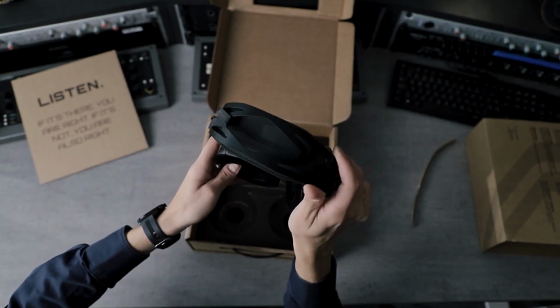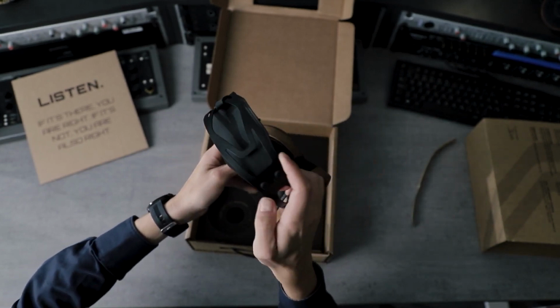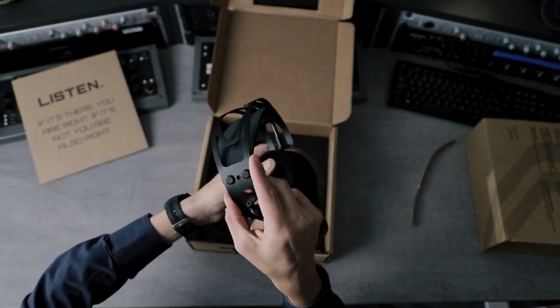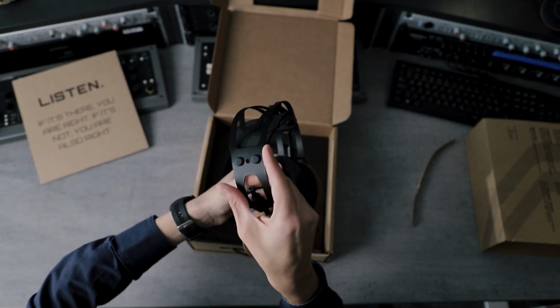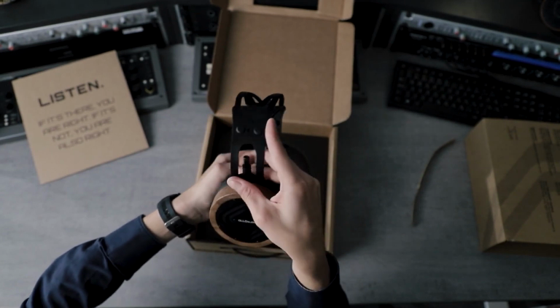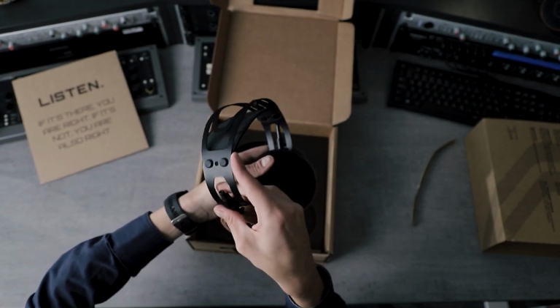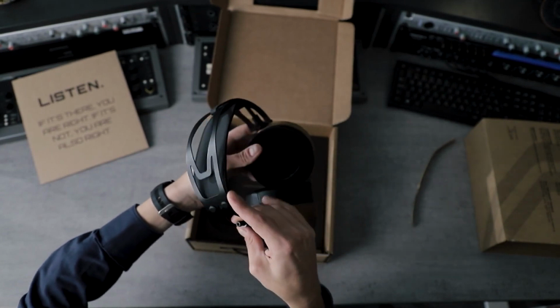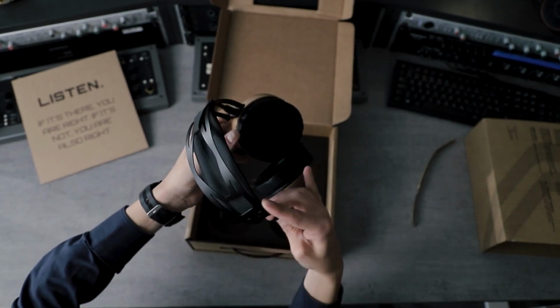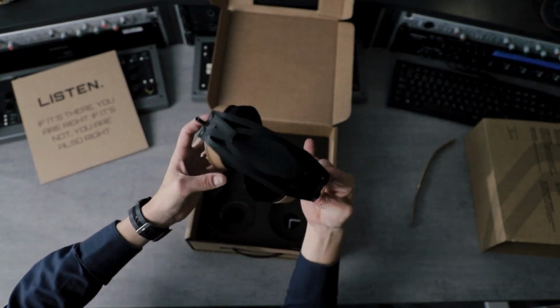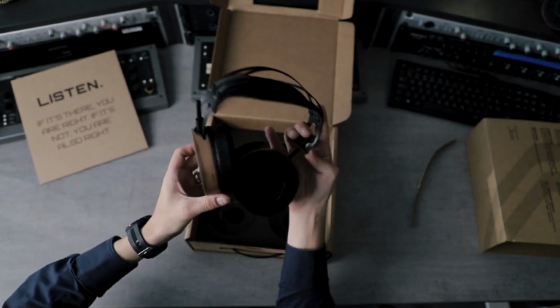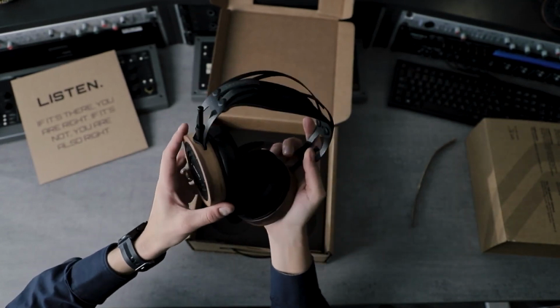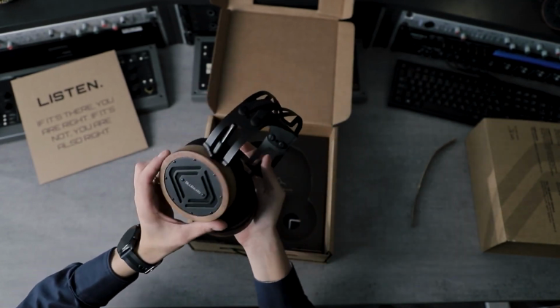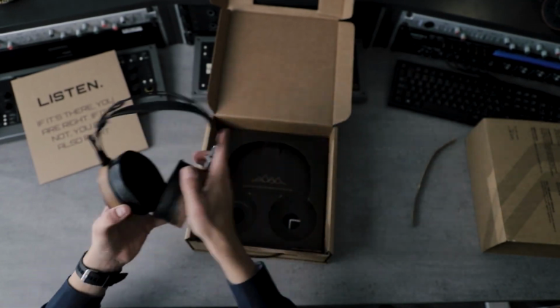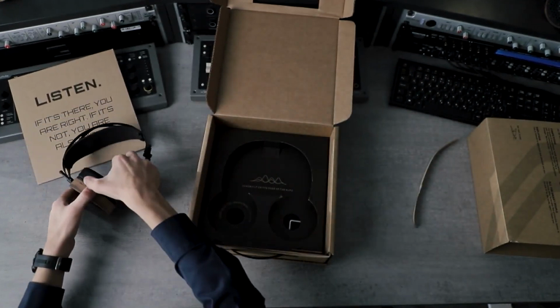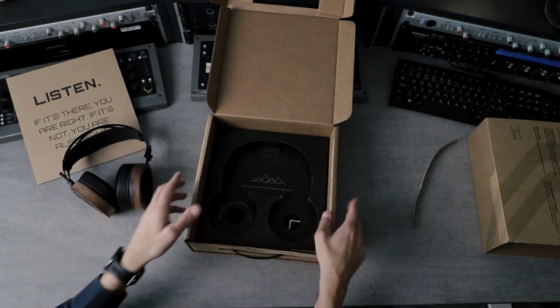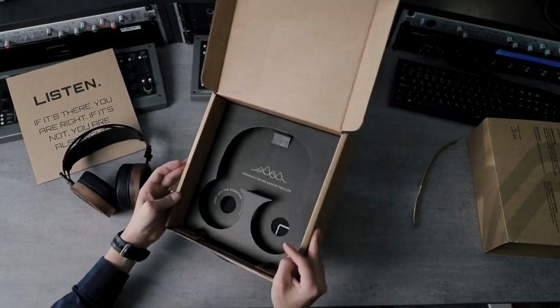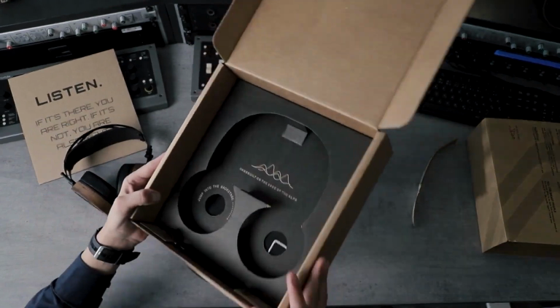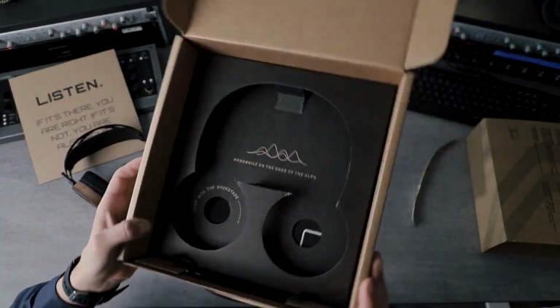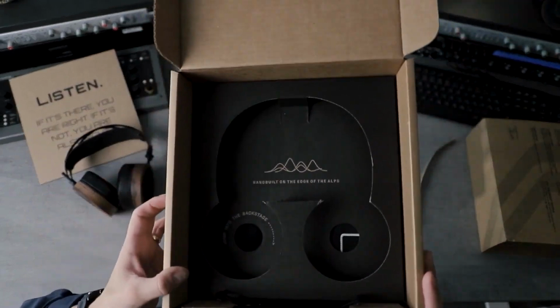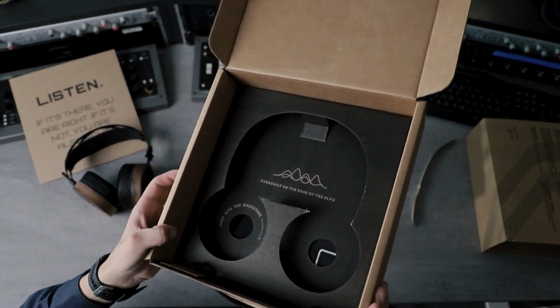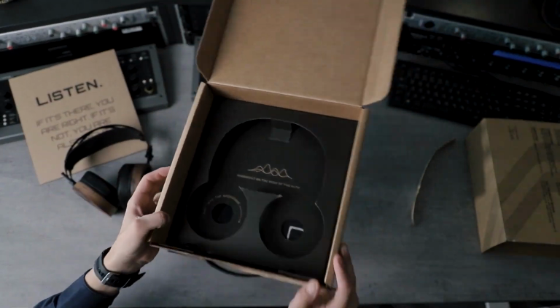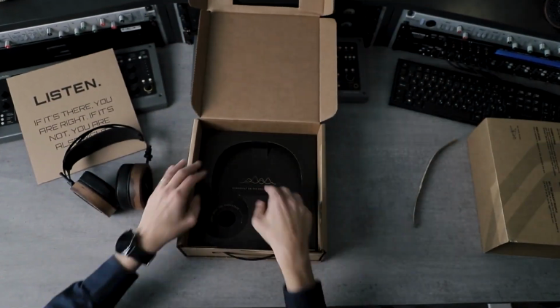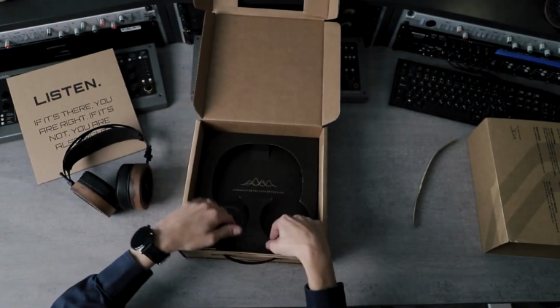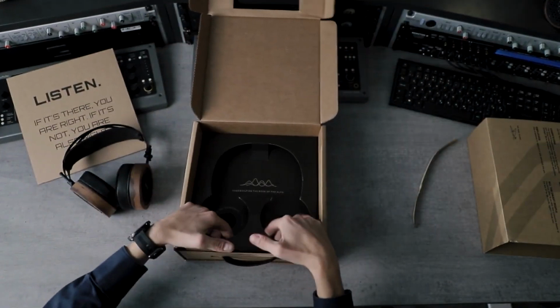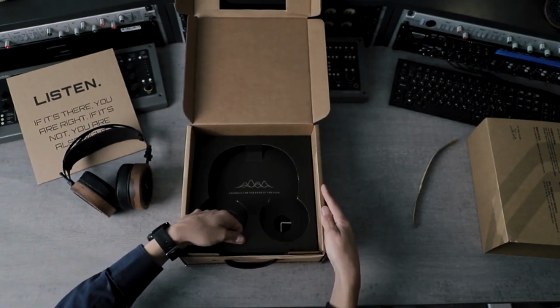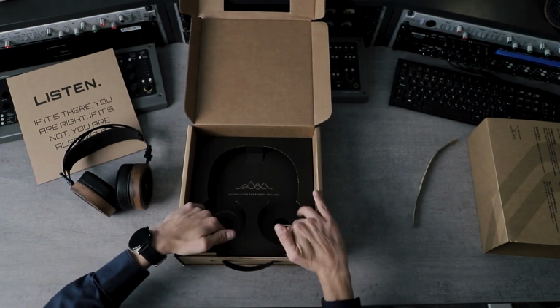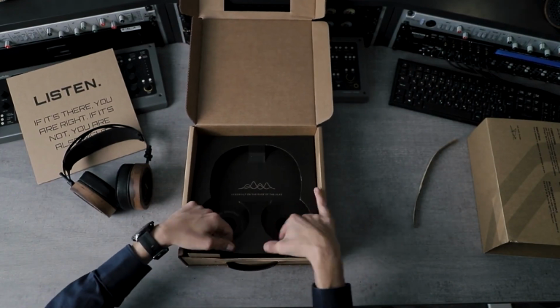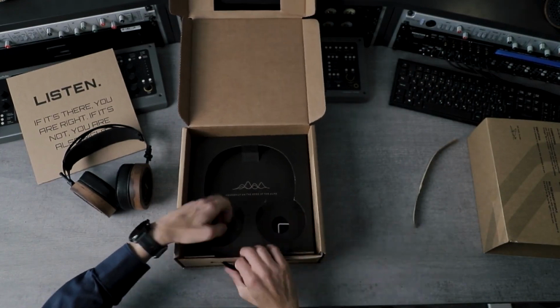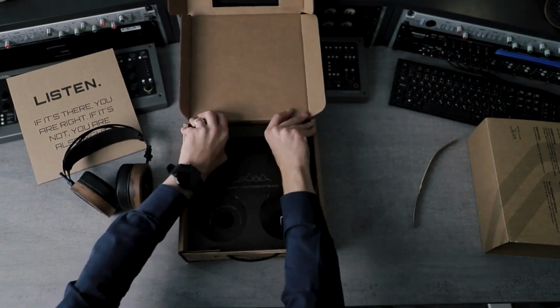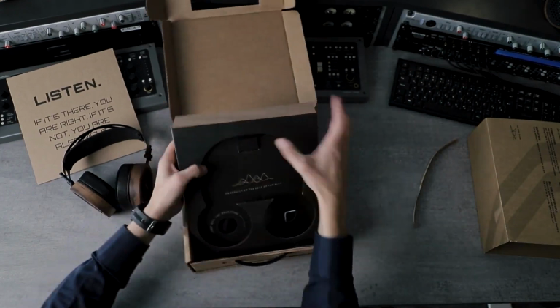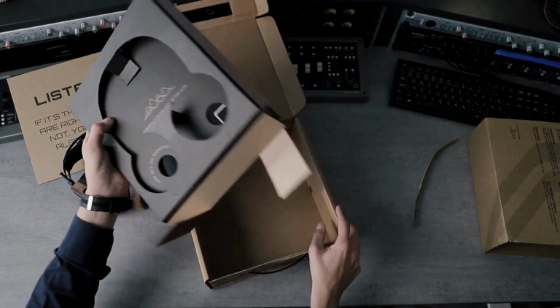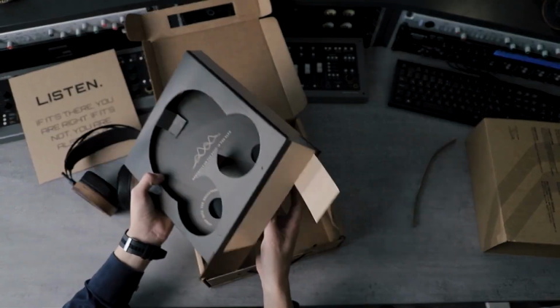There's also this little strap on the side with a marking for the left channel, because this unit is not reversible. You have to be careful to put the left cup on your left ear, which was not the case with the S4, which you could use both ways.